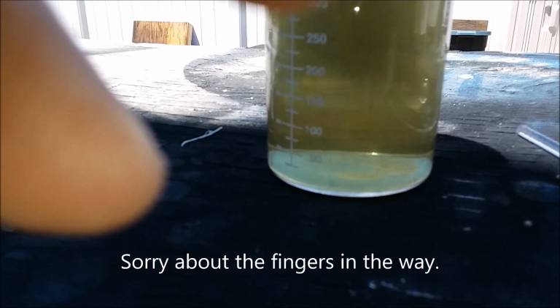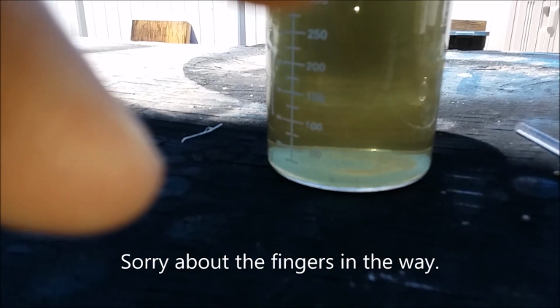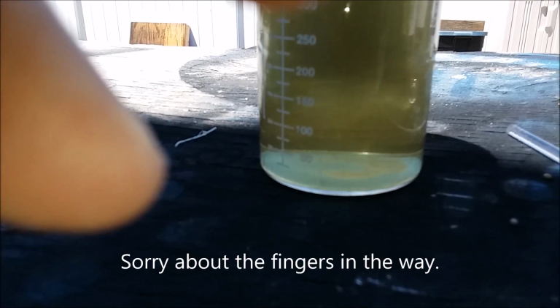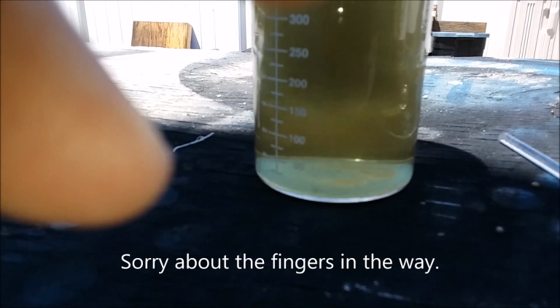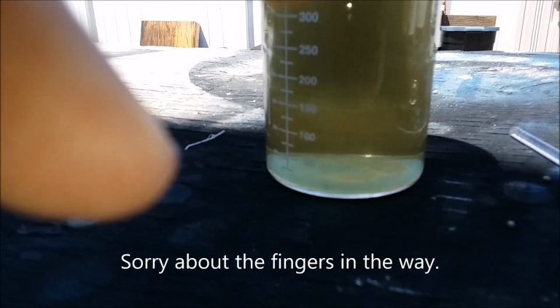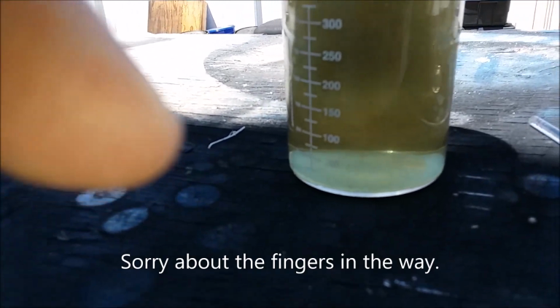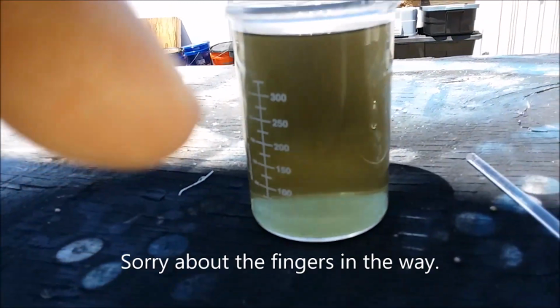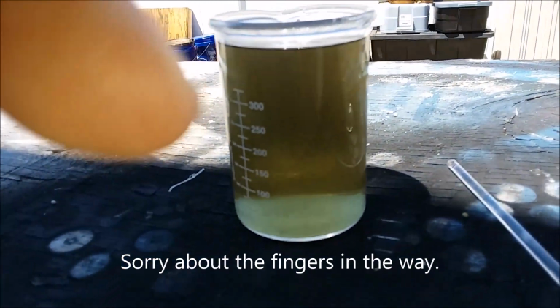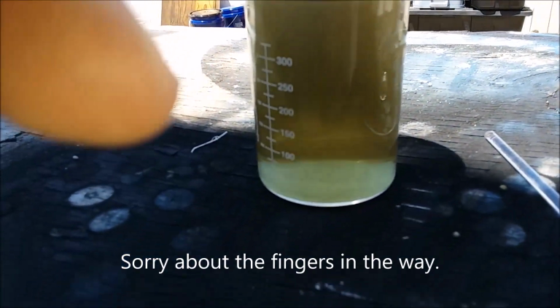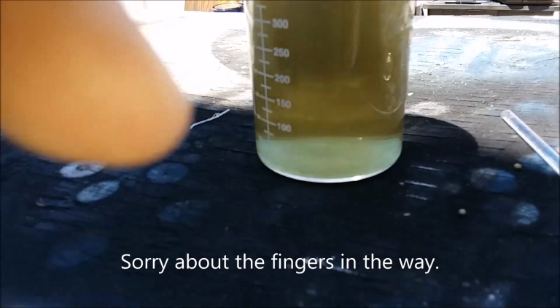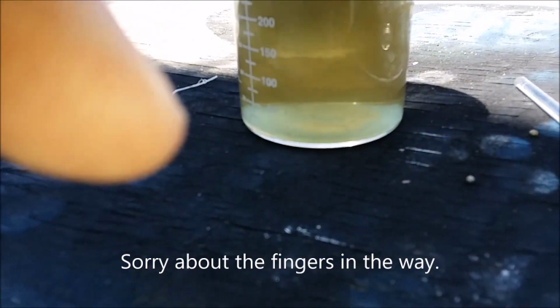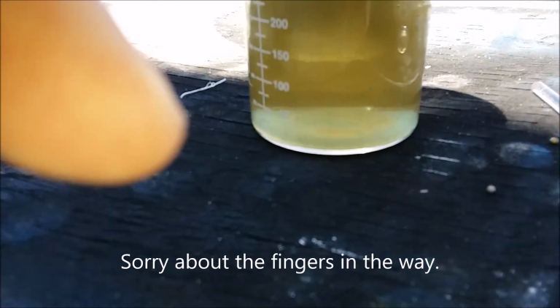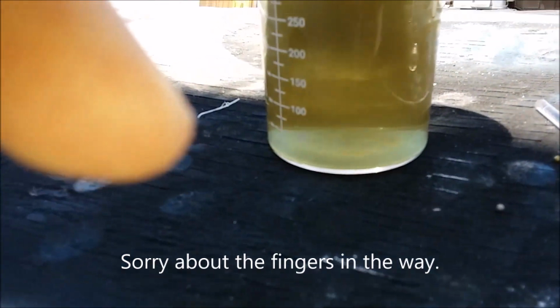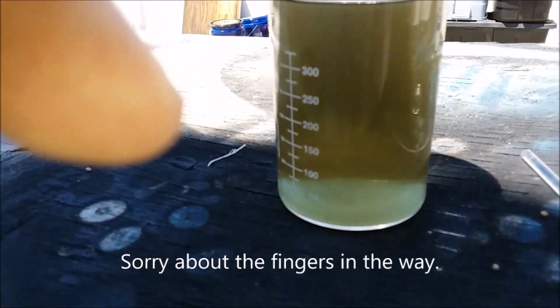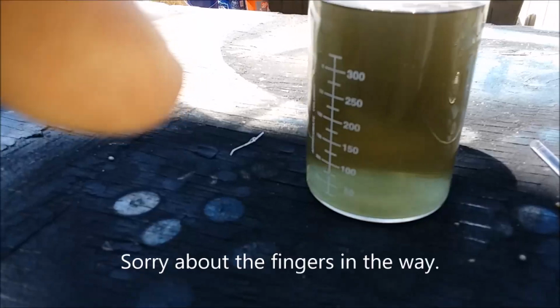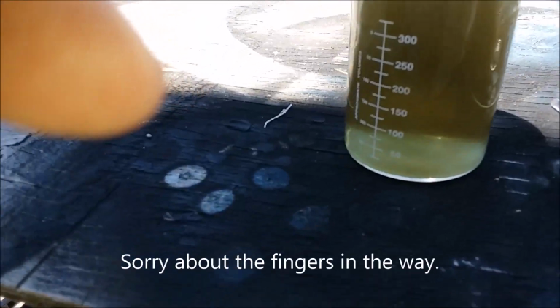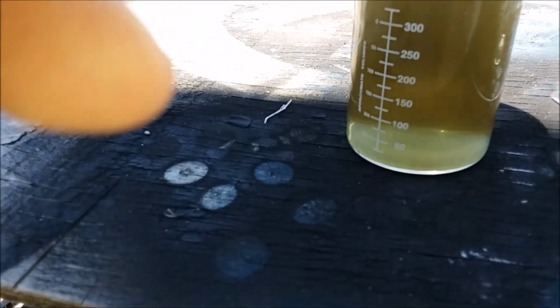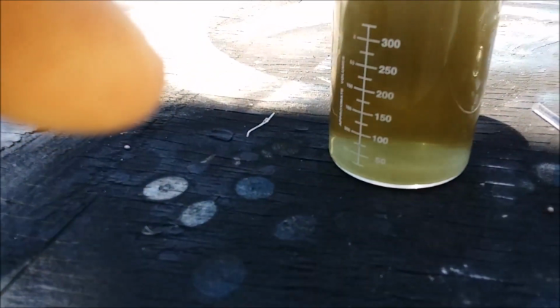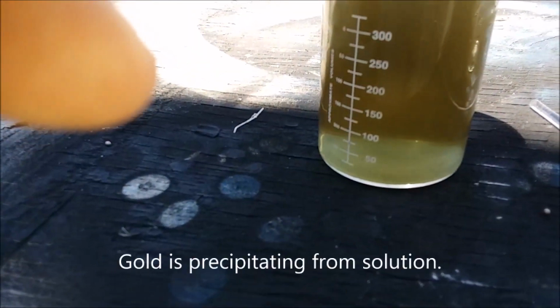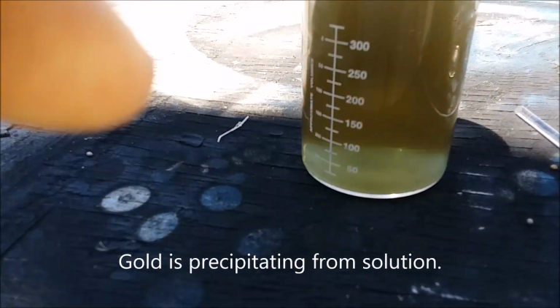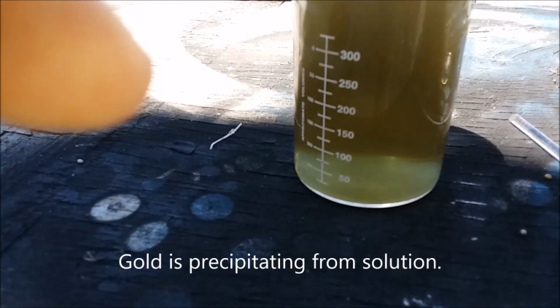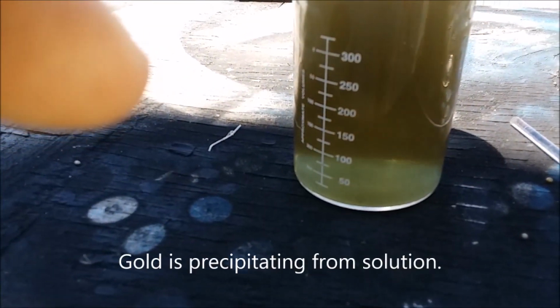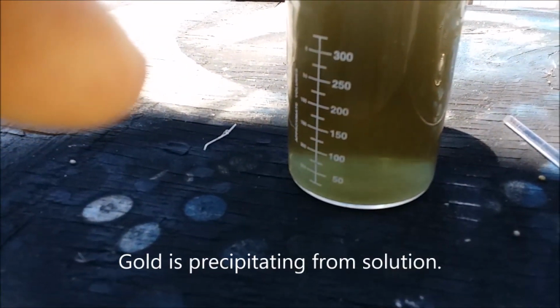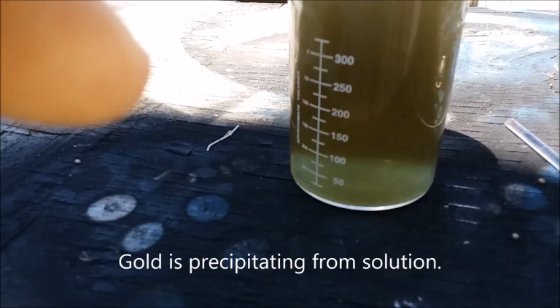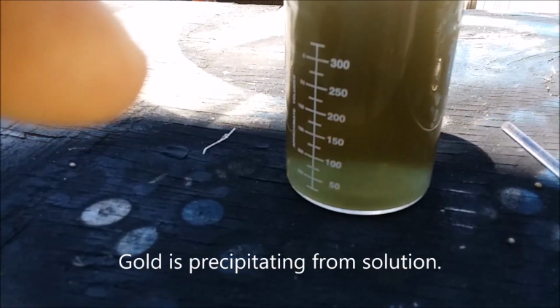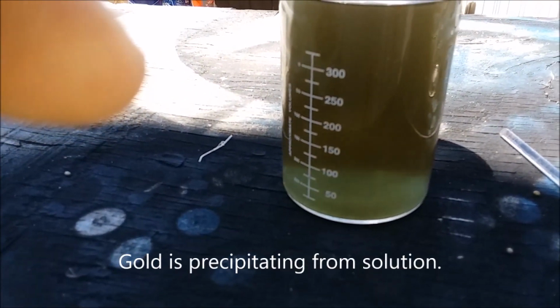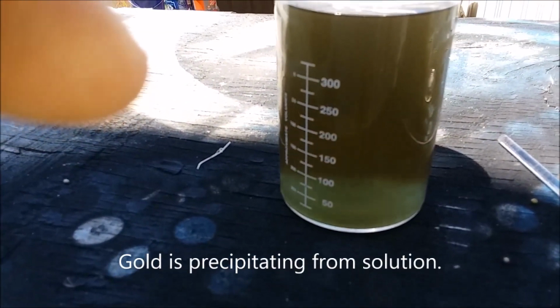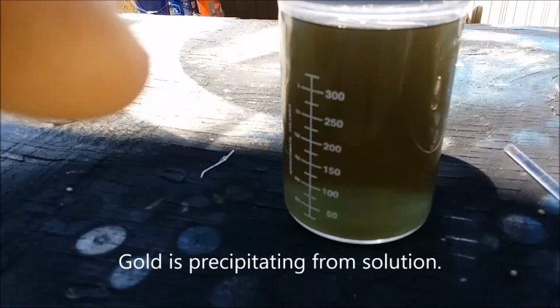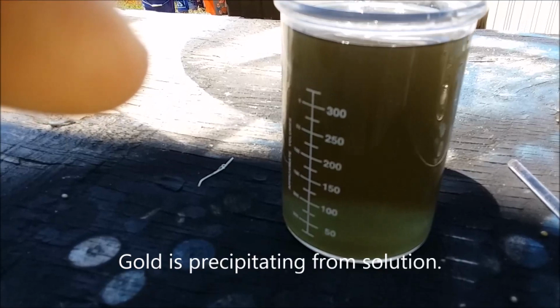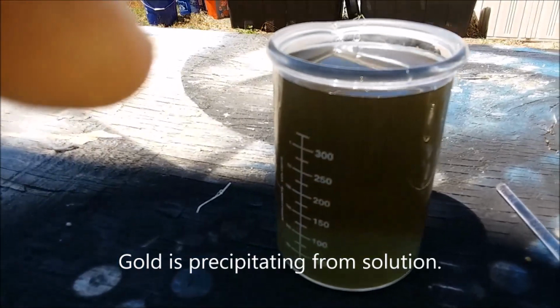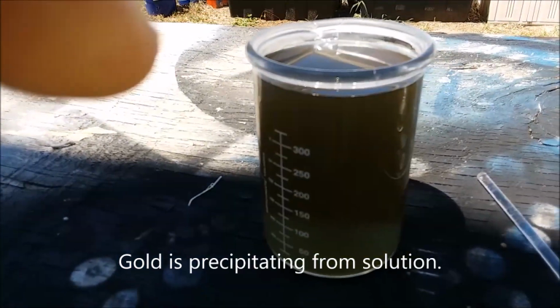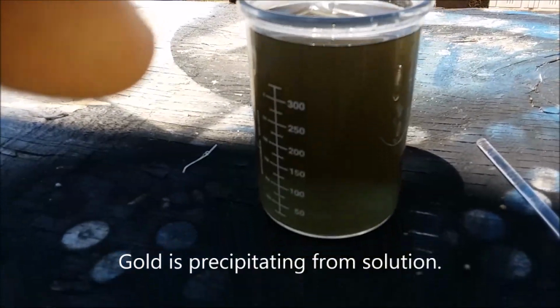Oh, that looks better. Going opaque. Oh yes, I can see the gold precipitating out. I can see the gold powder precipitating out. Excellent.